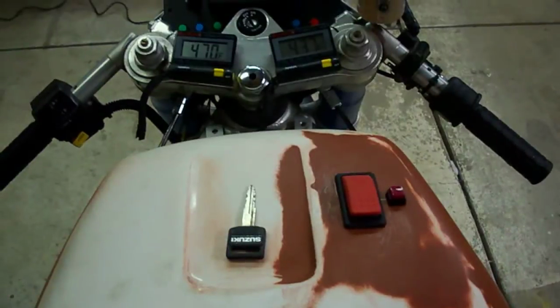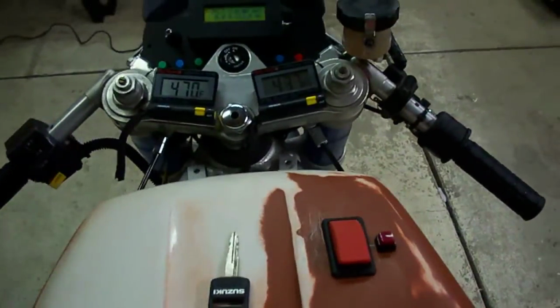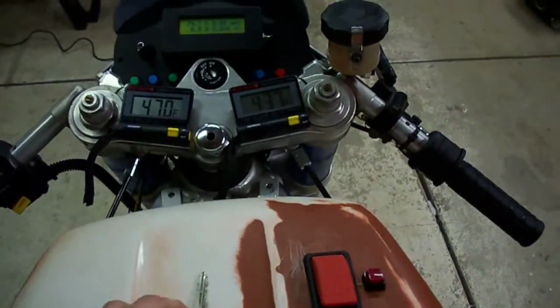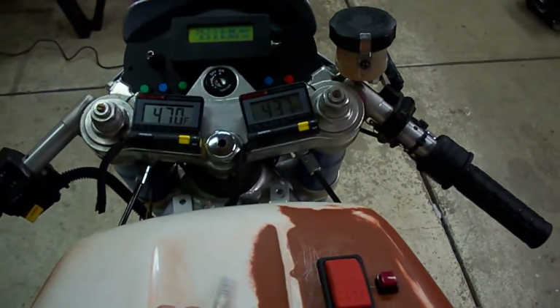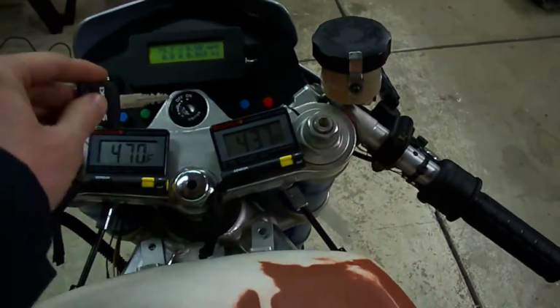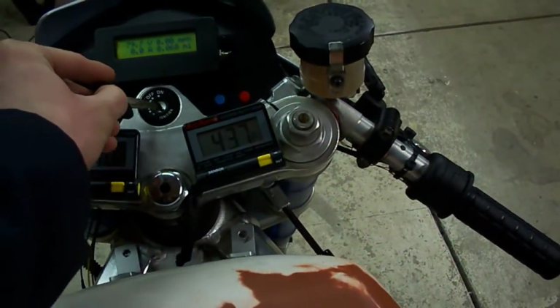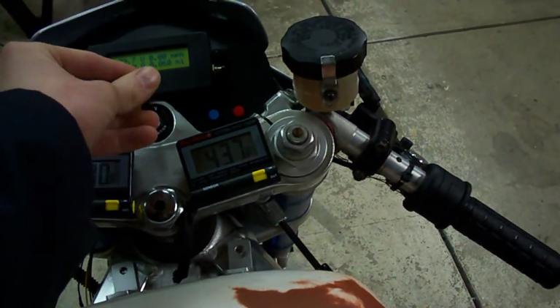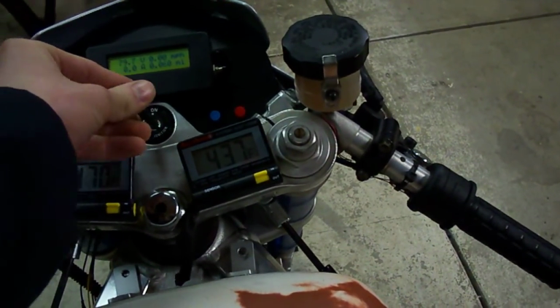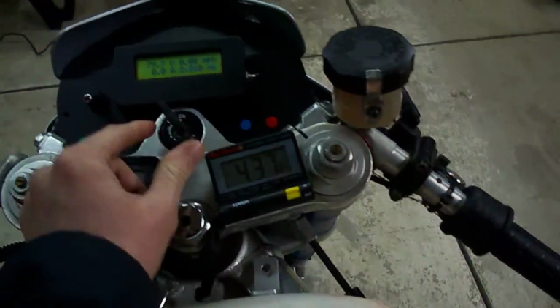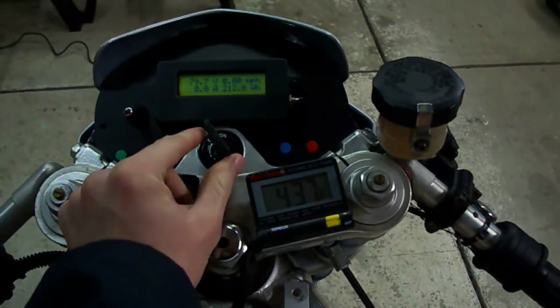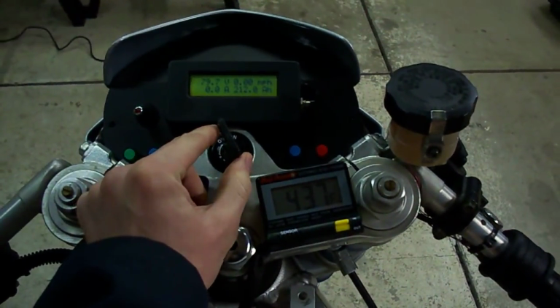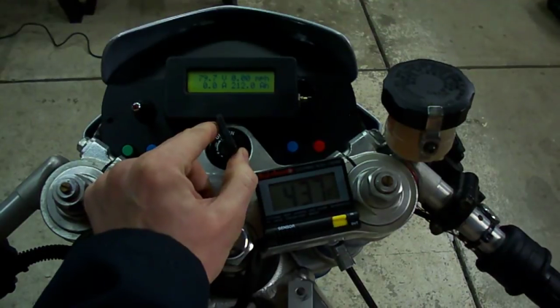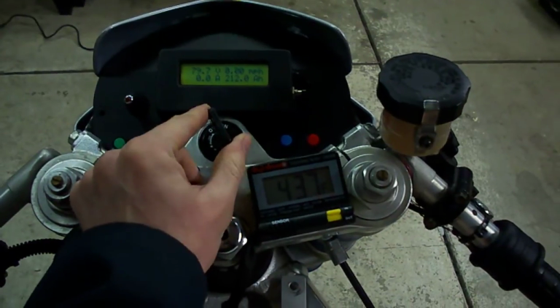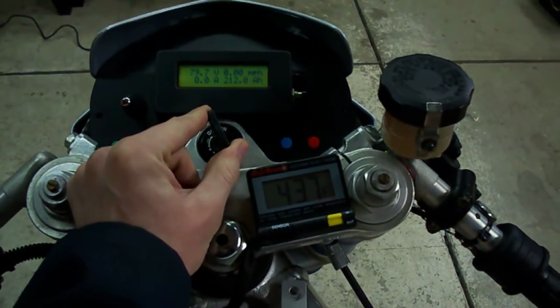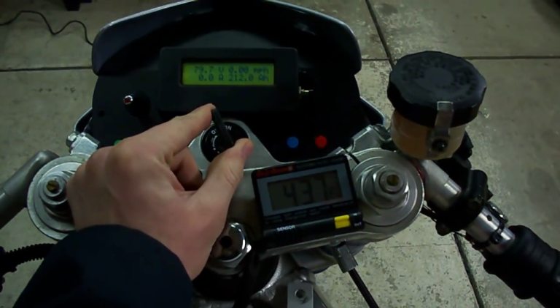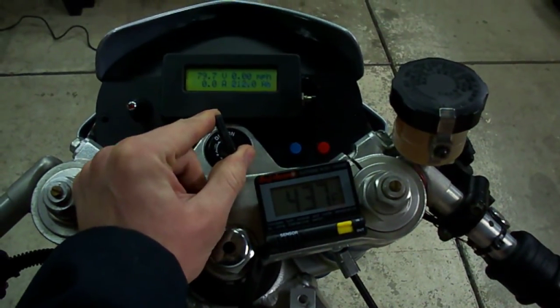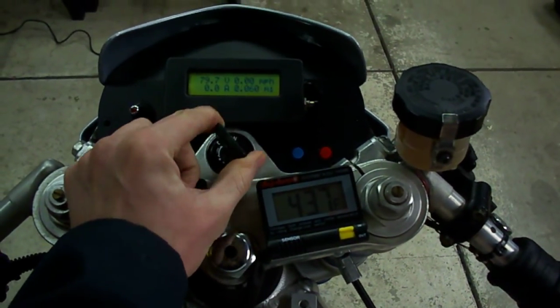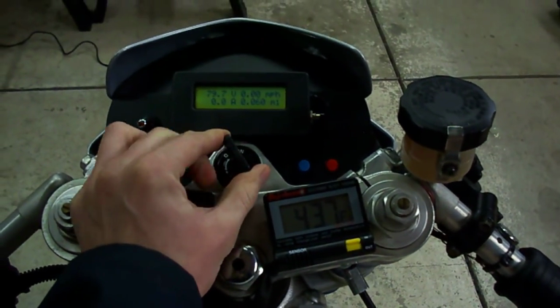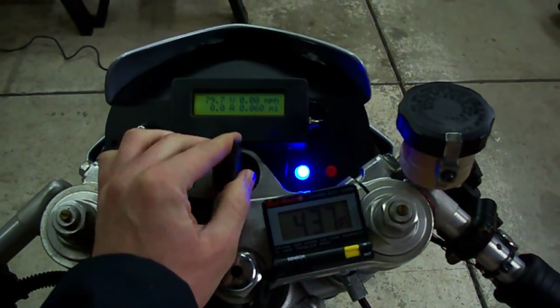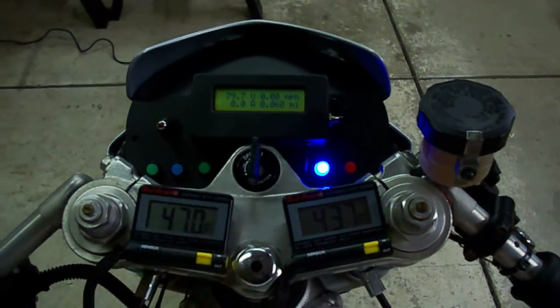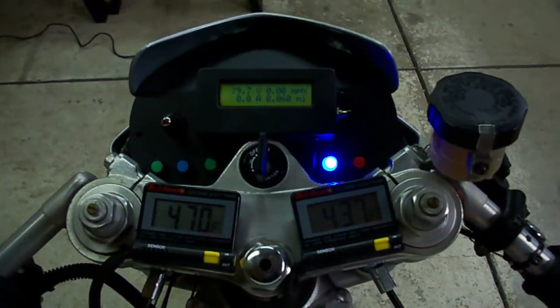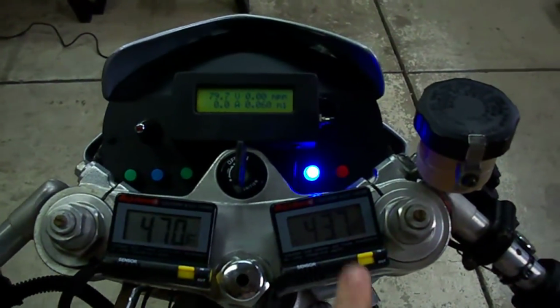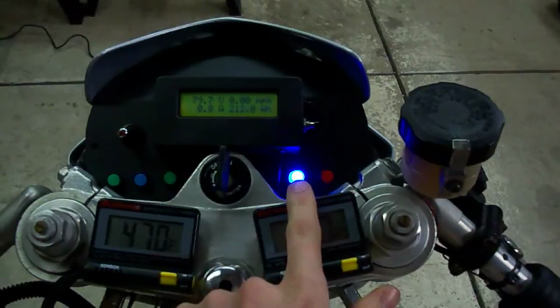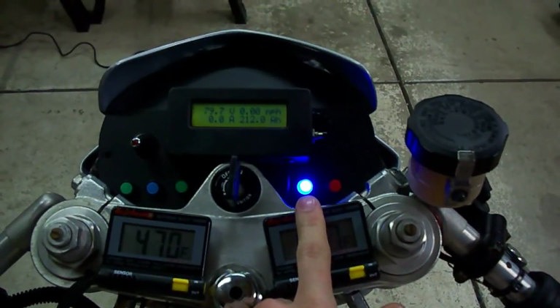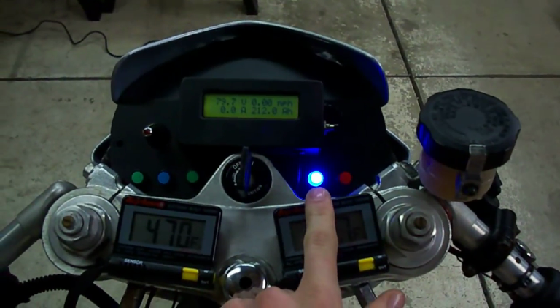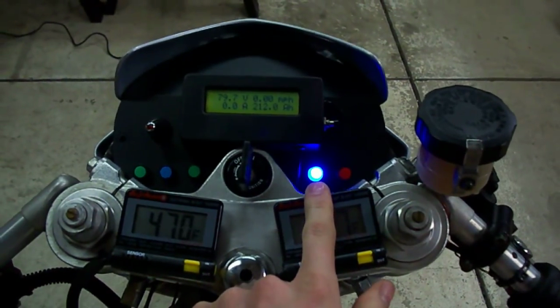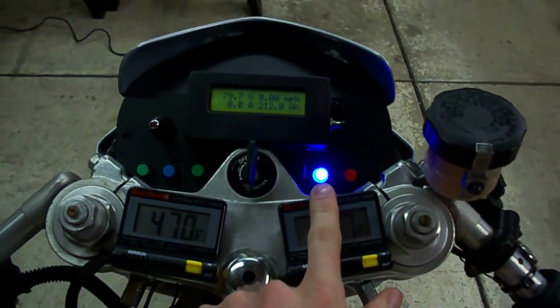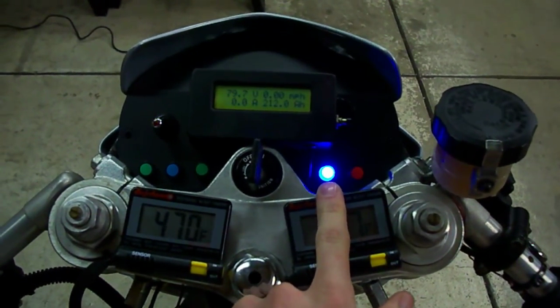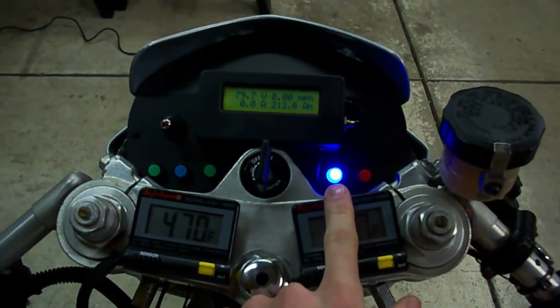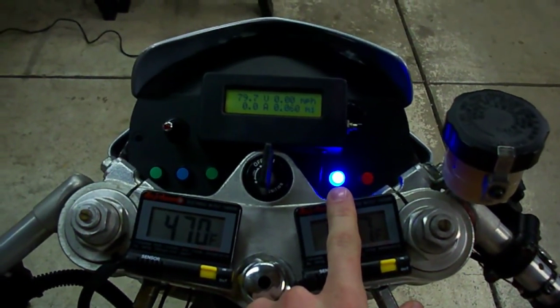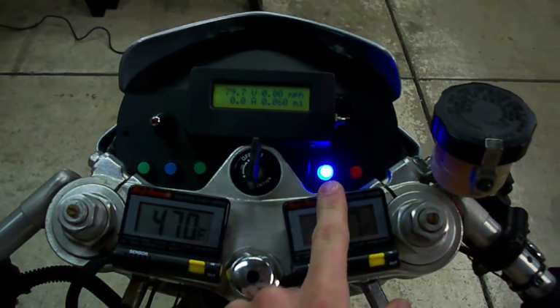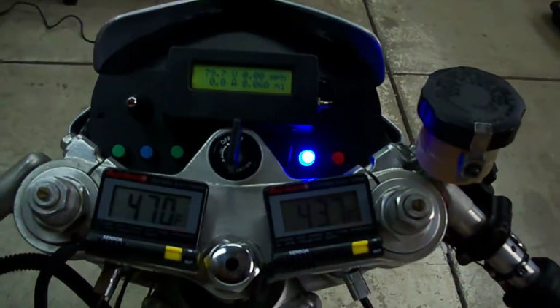The TTXGP race motorcycle also is equipped with a key to keep any theft or anything else from happening. Once the key is turned, it turns the 12-volt system on. The blue light indicates that the bike is active. The speed controller is on and the bike is ready to move.